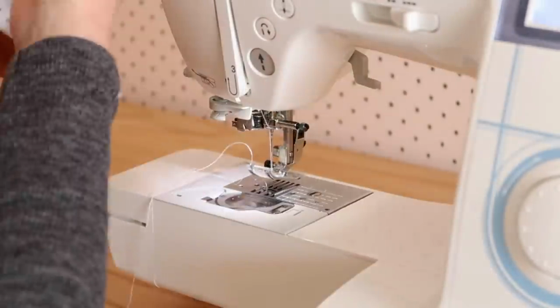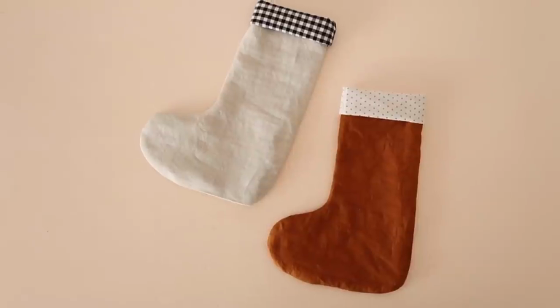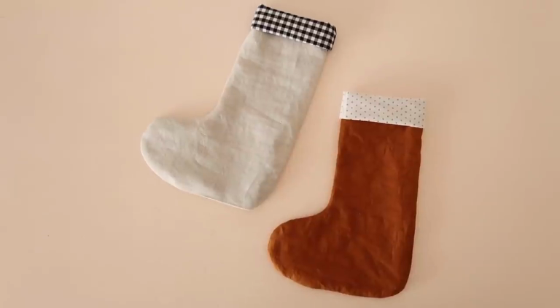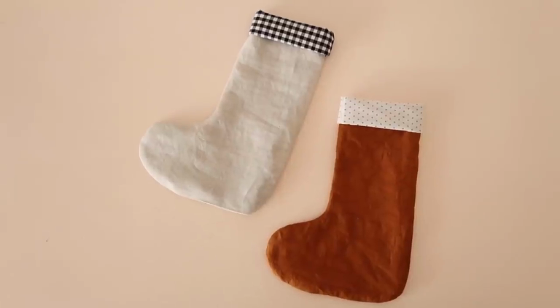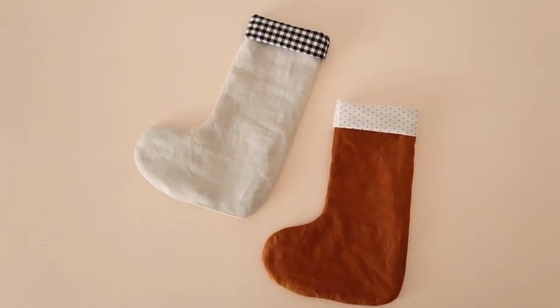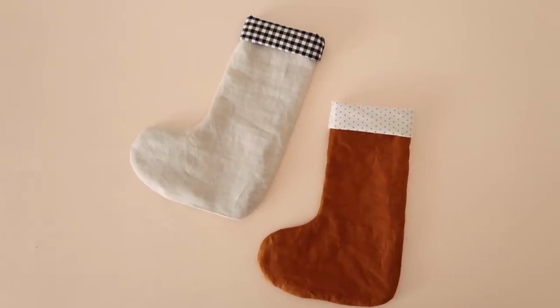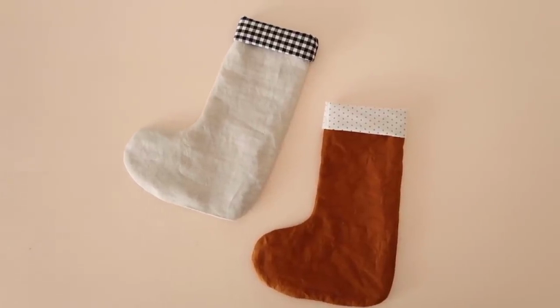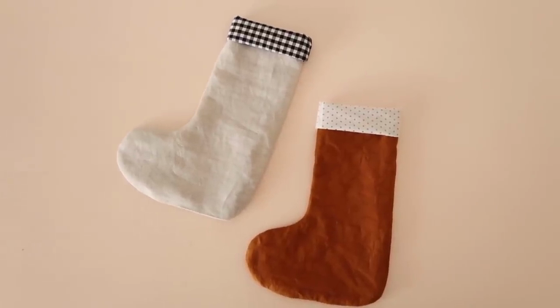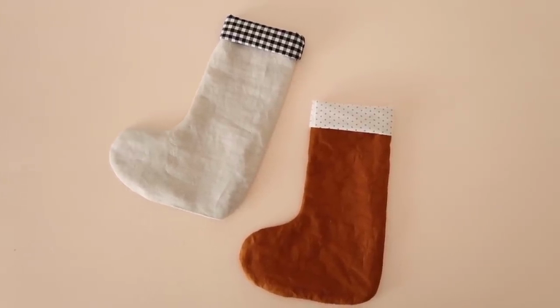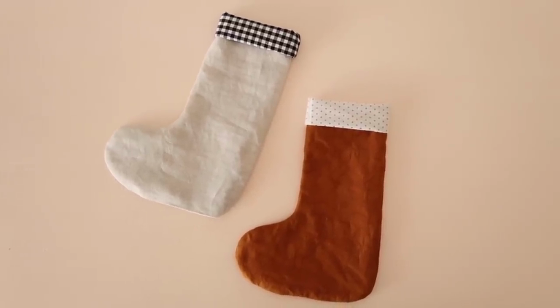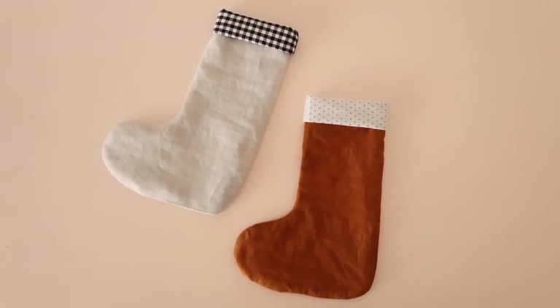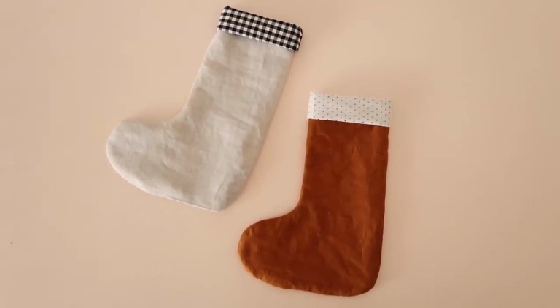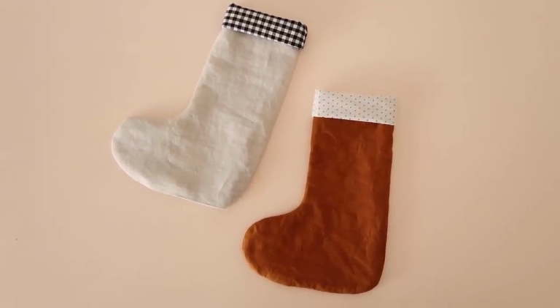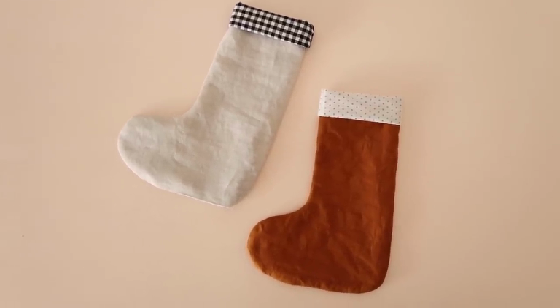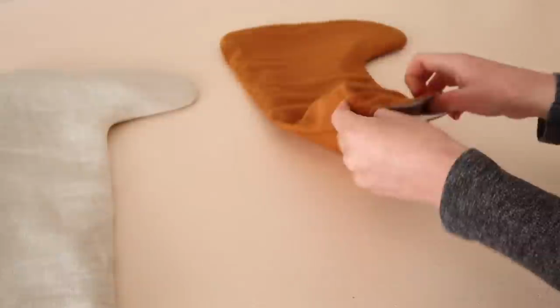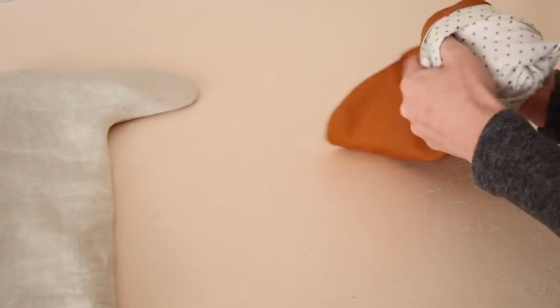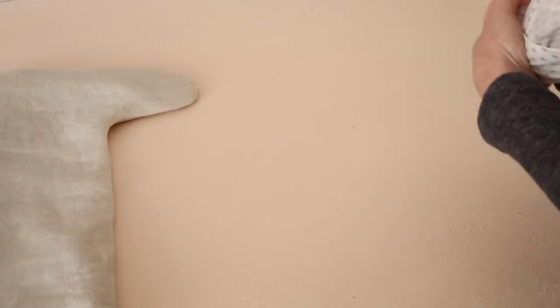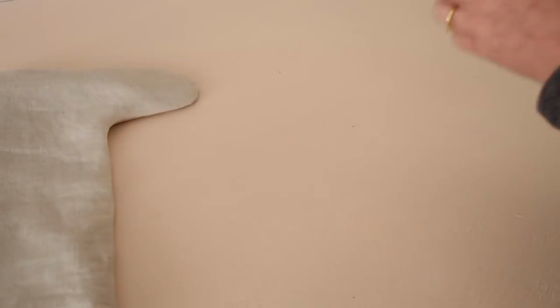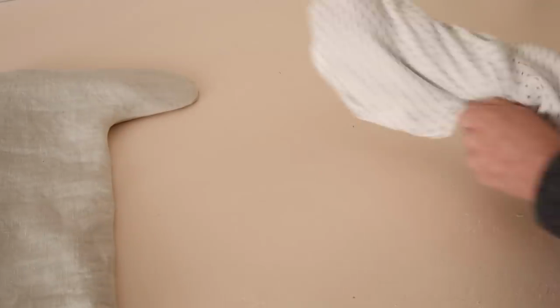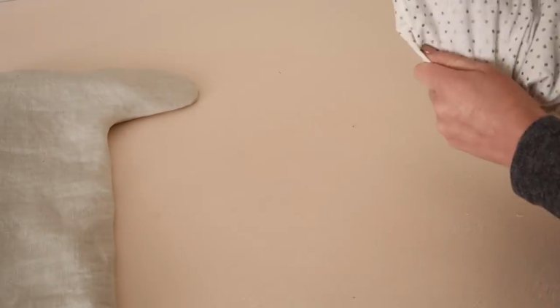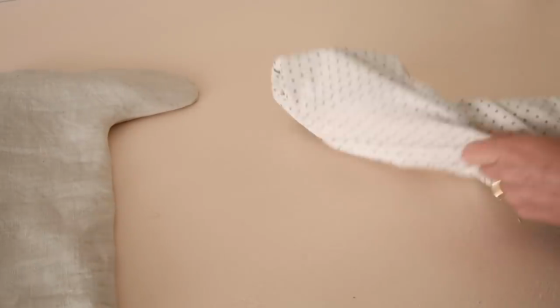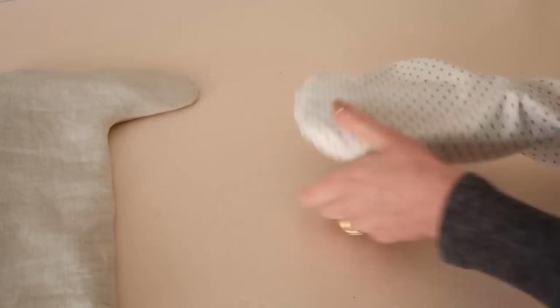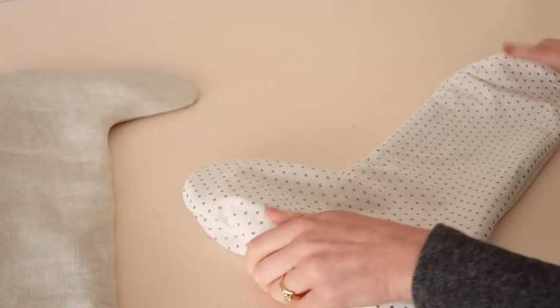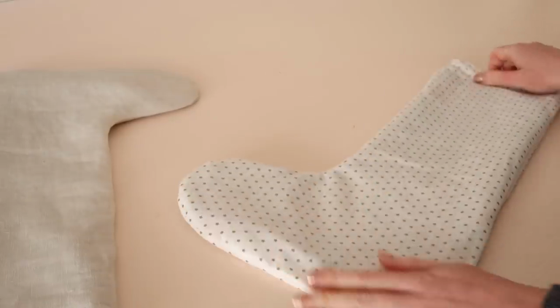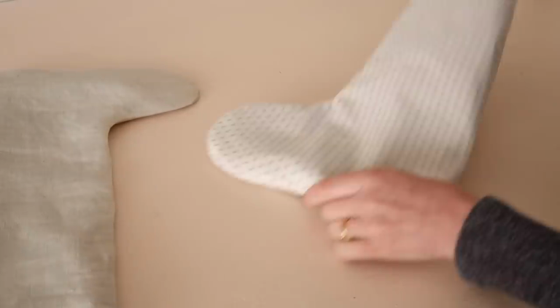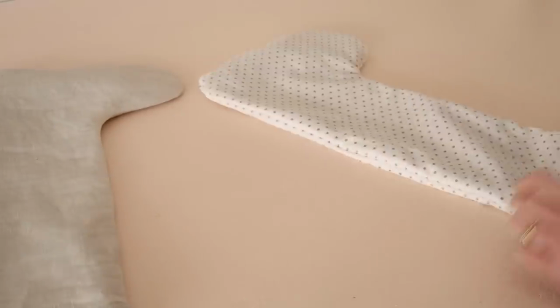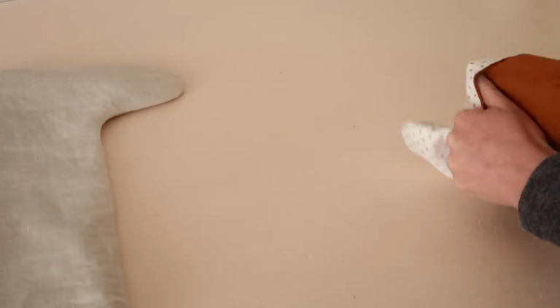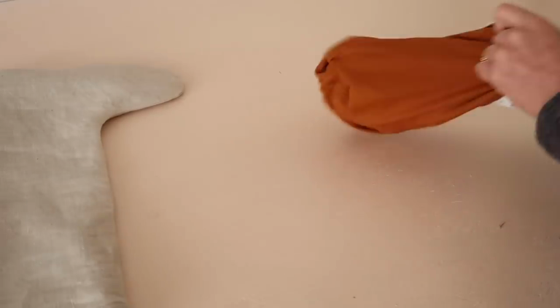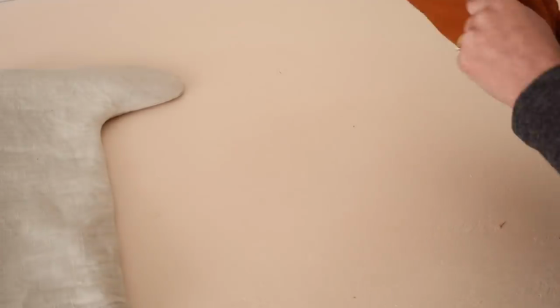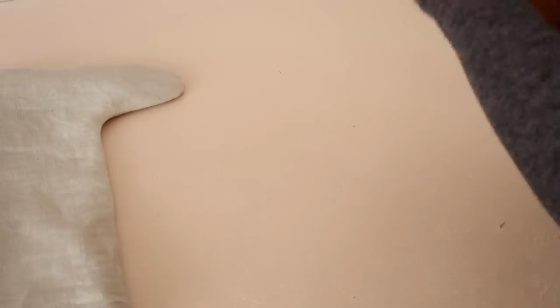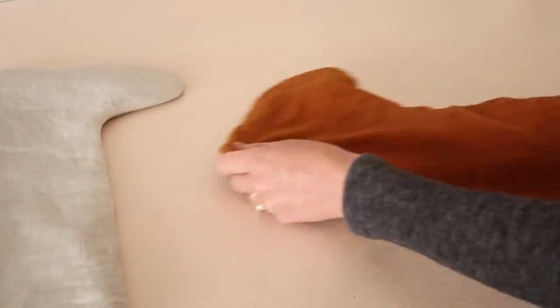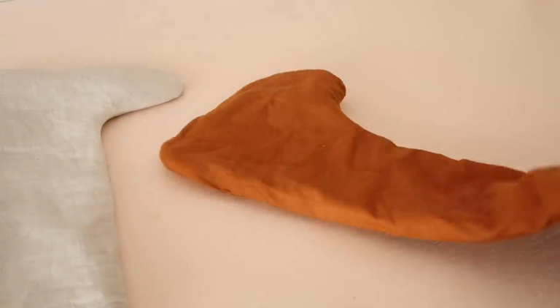And your stocking is nearly complete. At this point the stocking is completely reversible, so you can change it up each year depending on the fabric you're feeling.